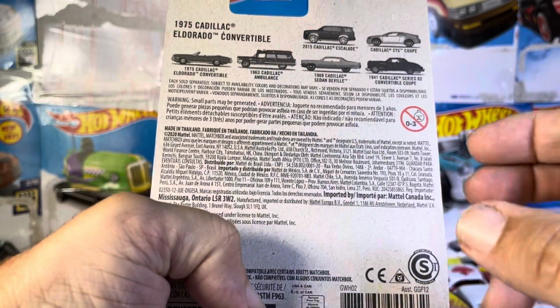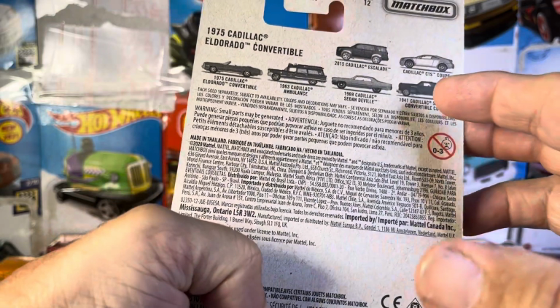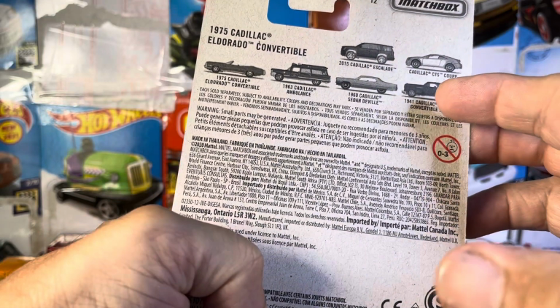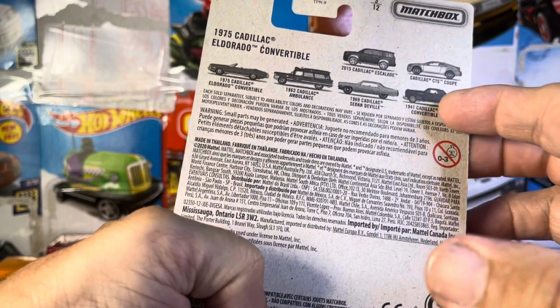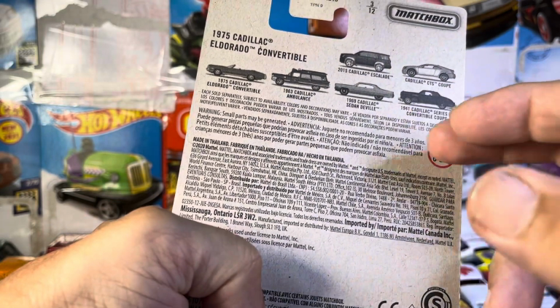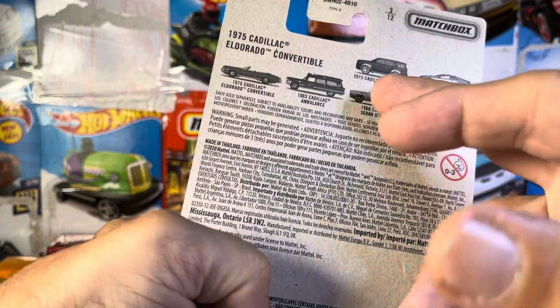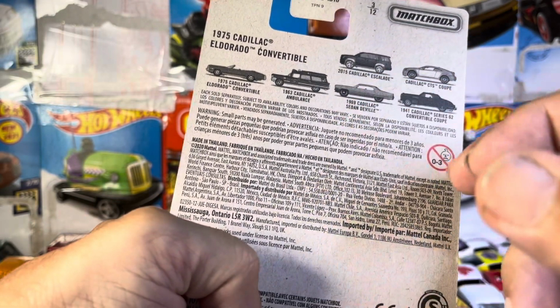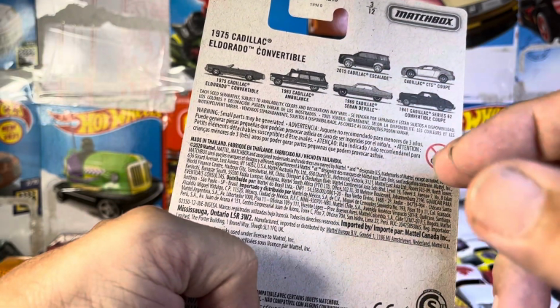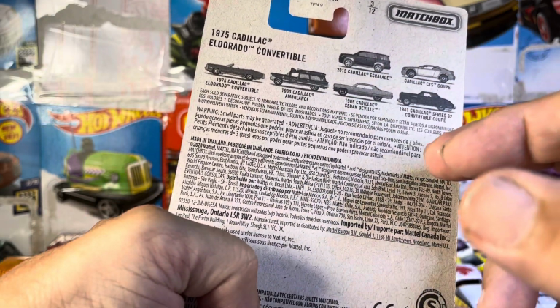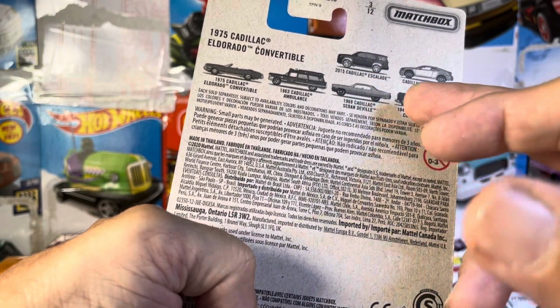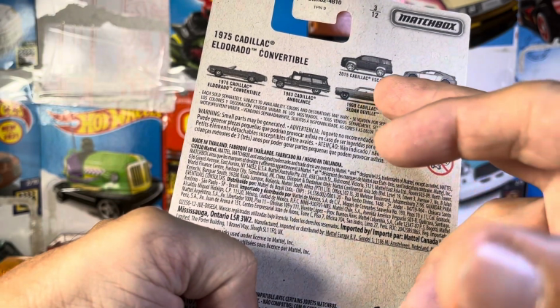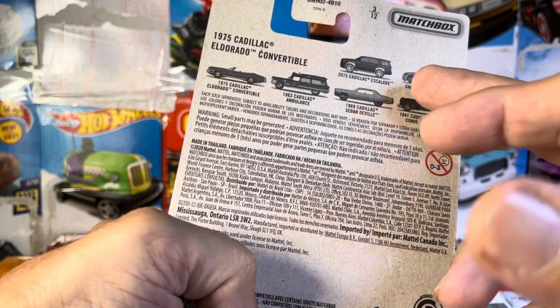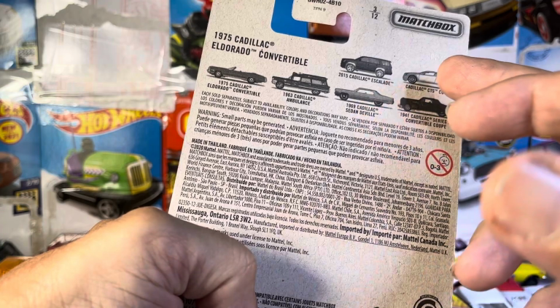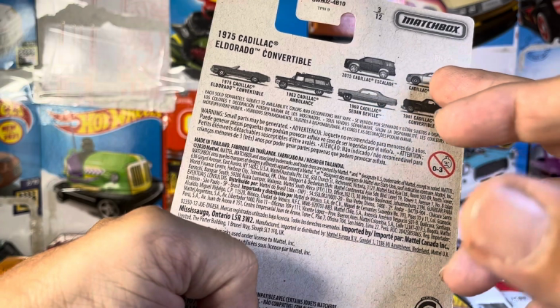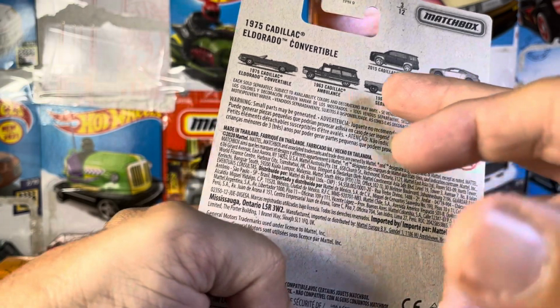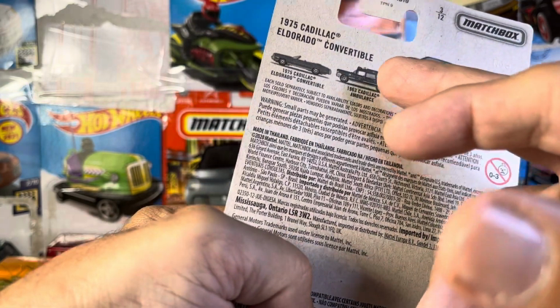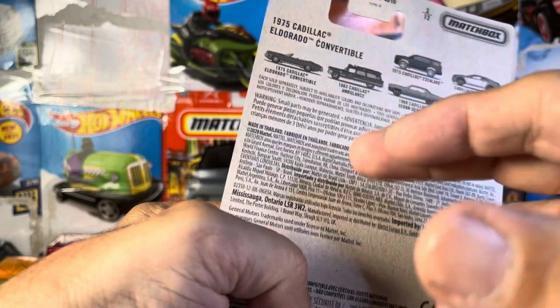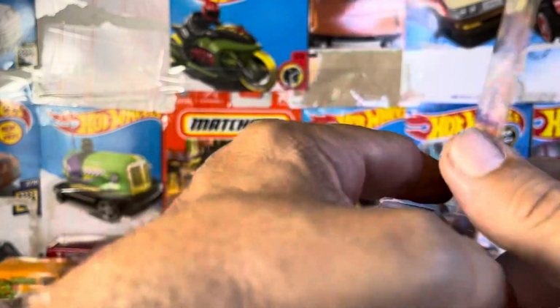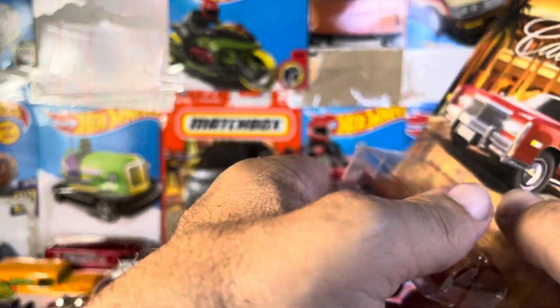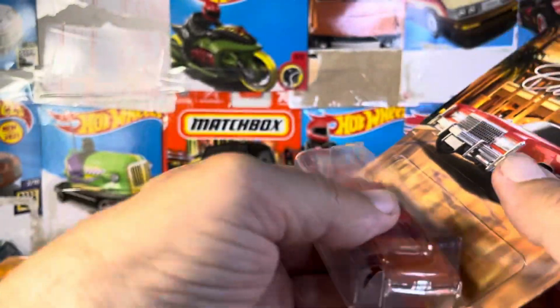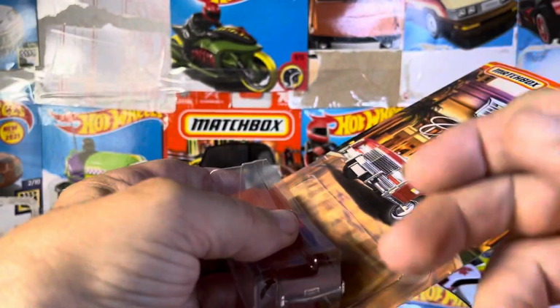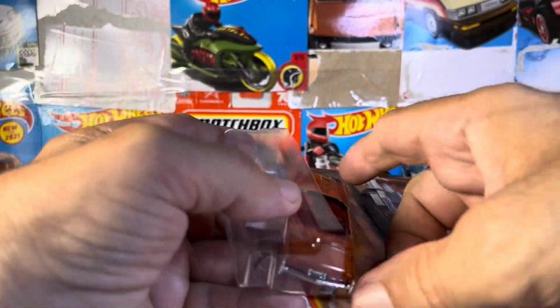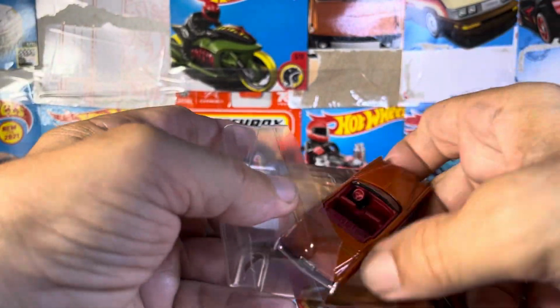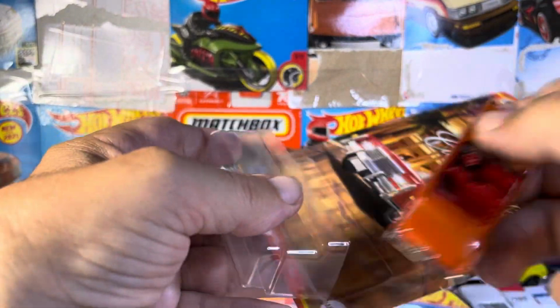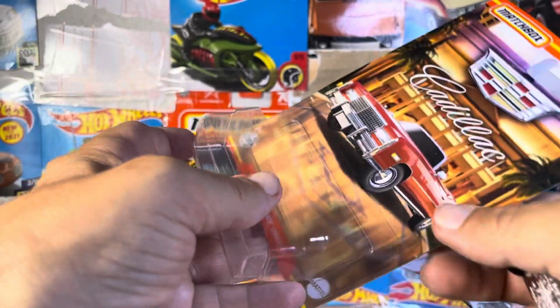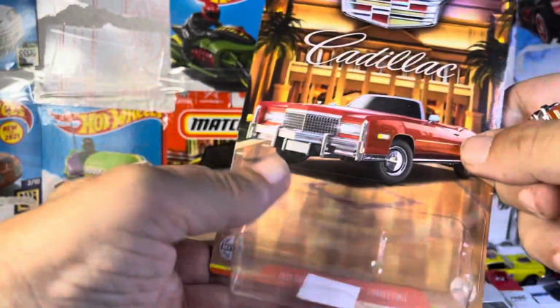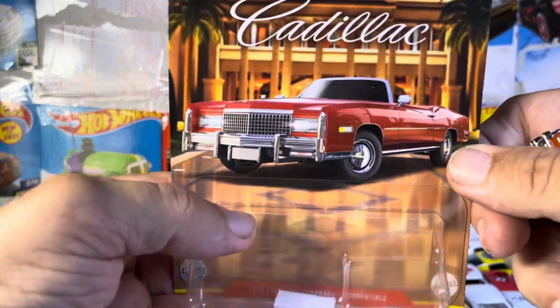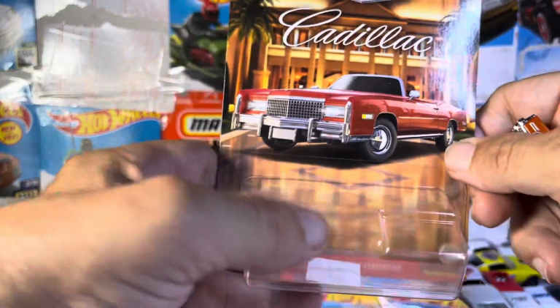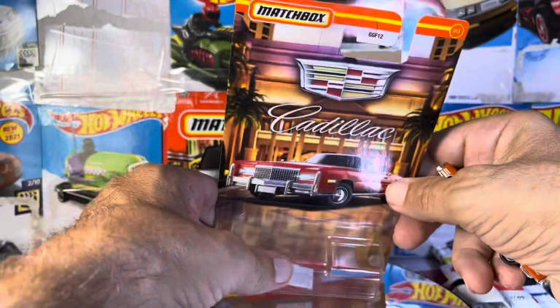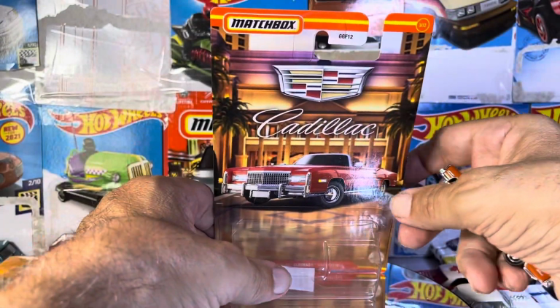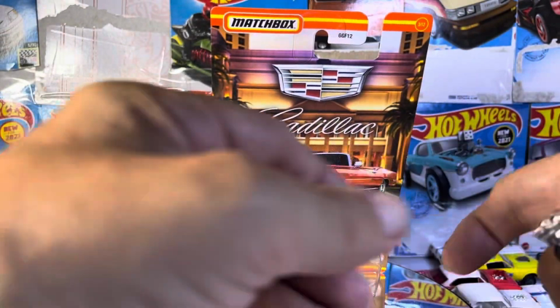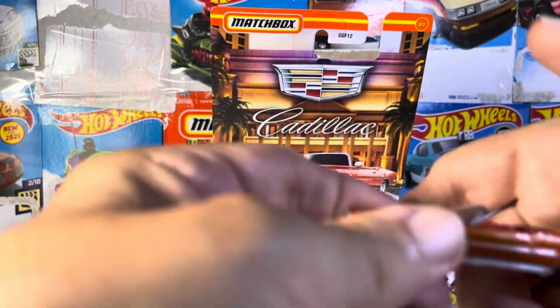What else do we have here? I have that — I want the 68. I might have that in different variations, but I have nothing, nothing like this. This is sharp.